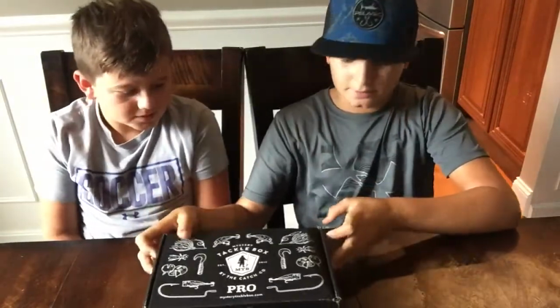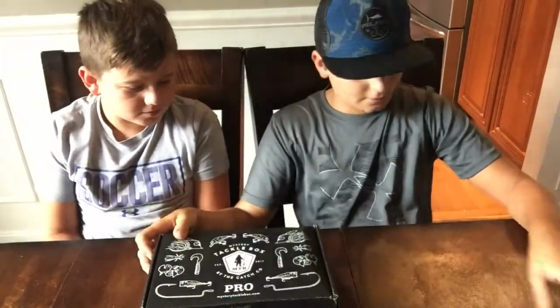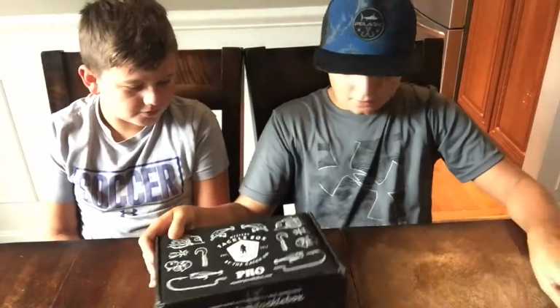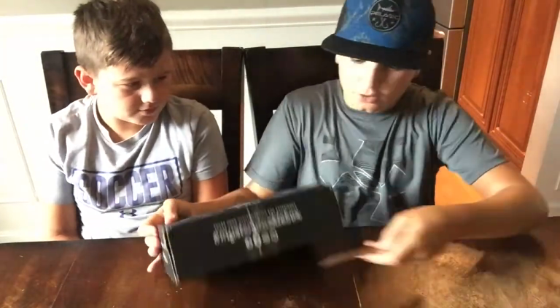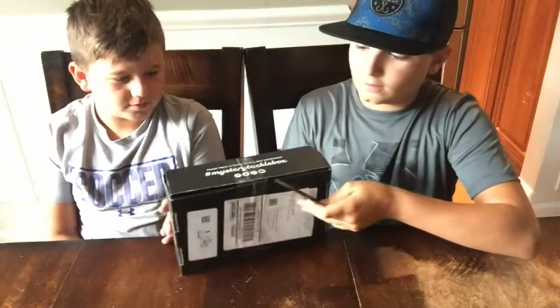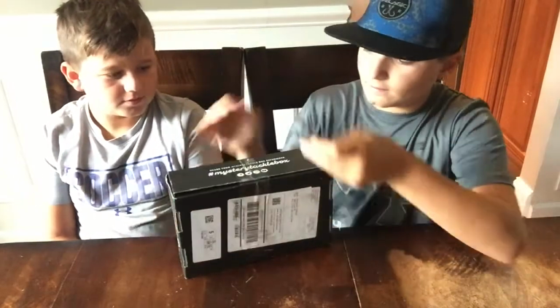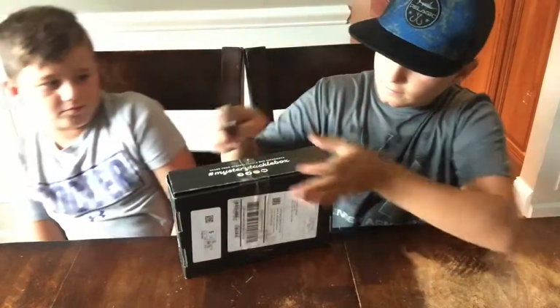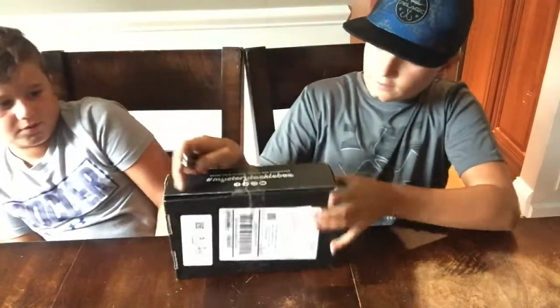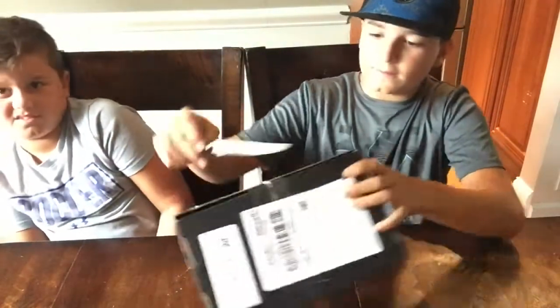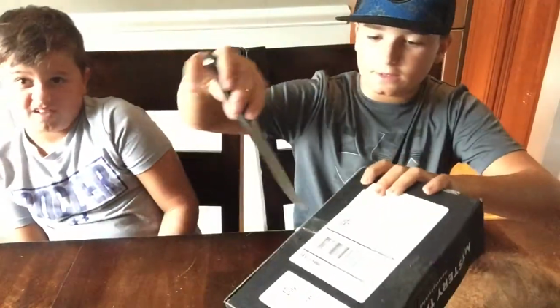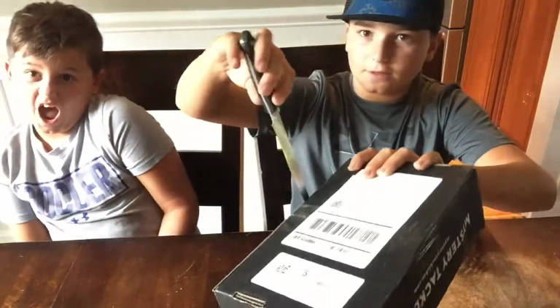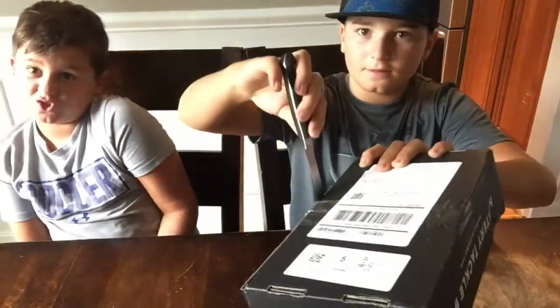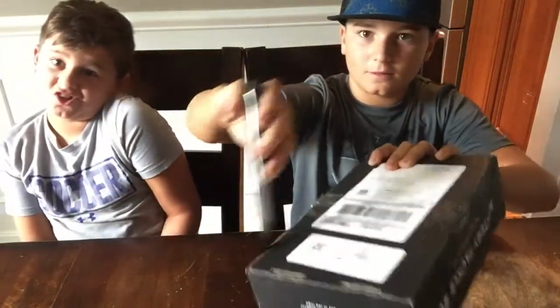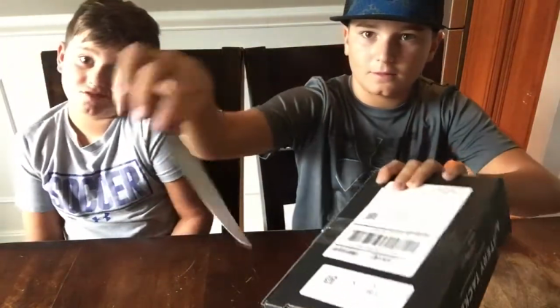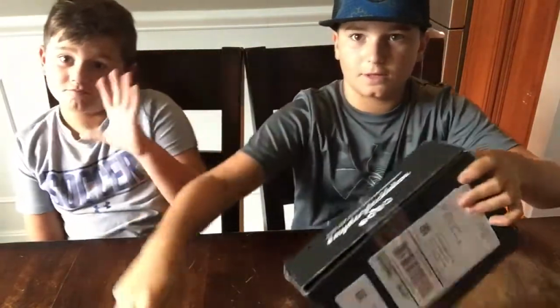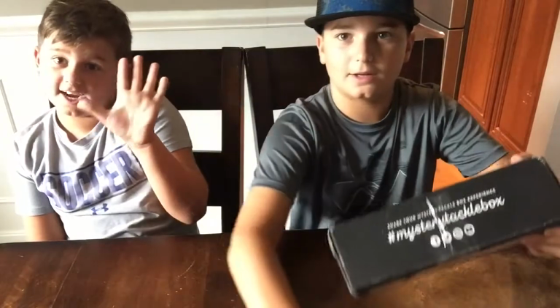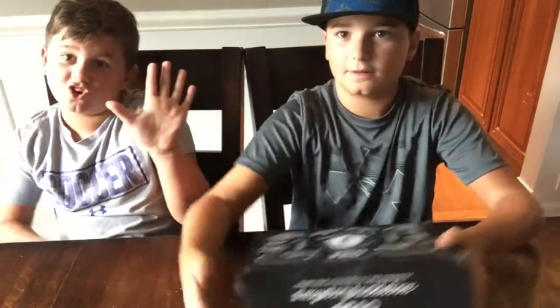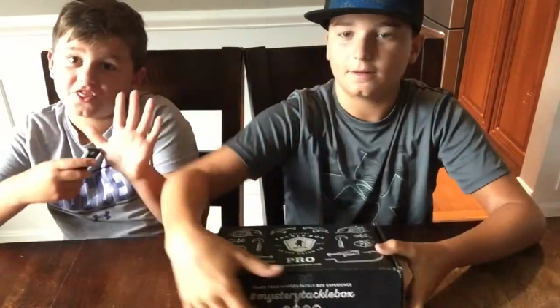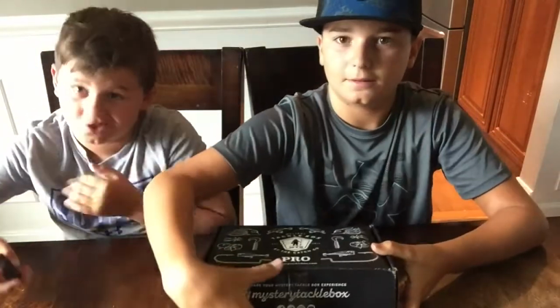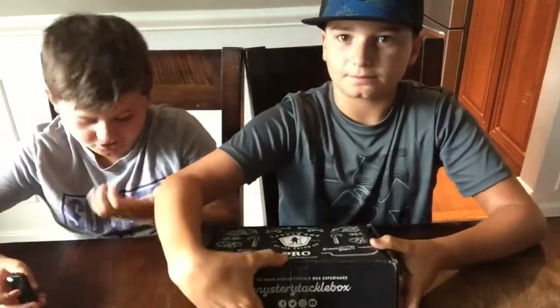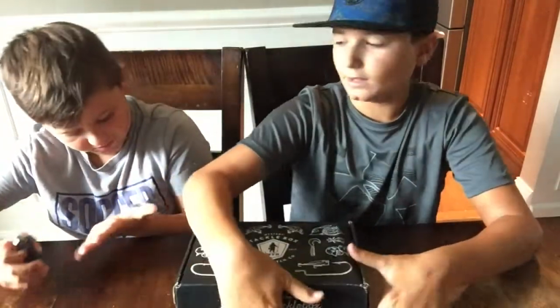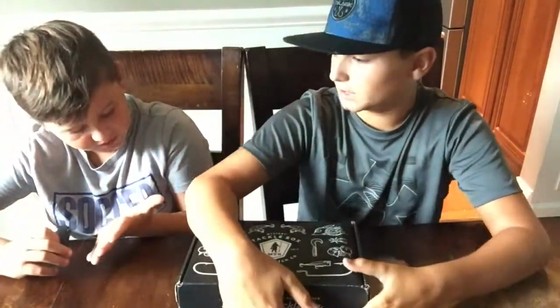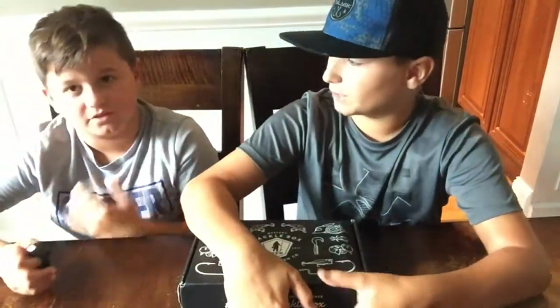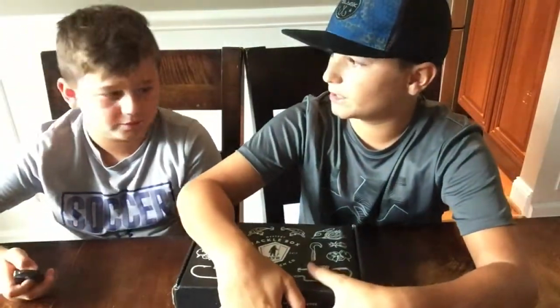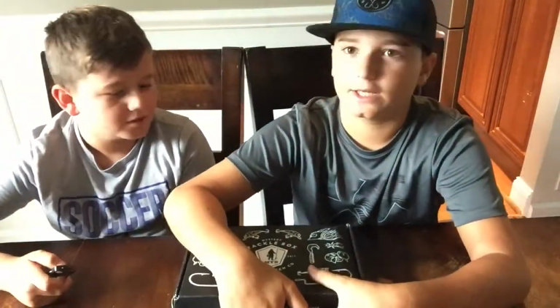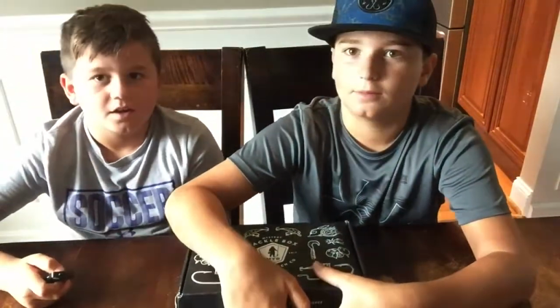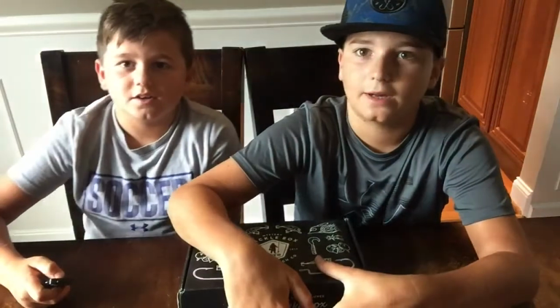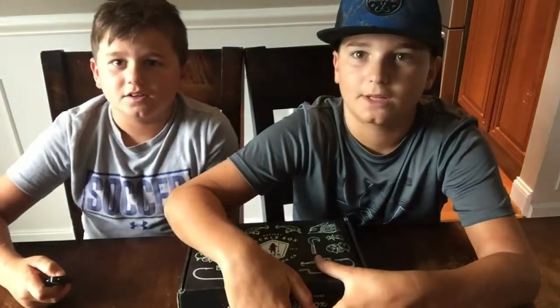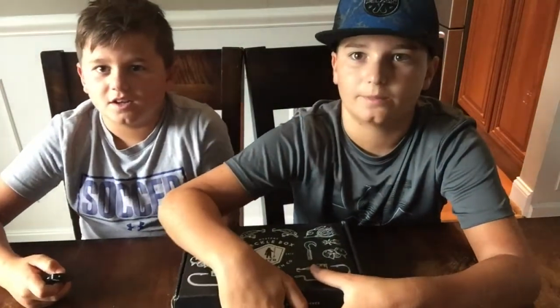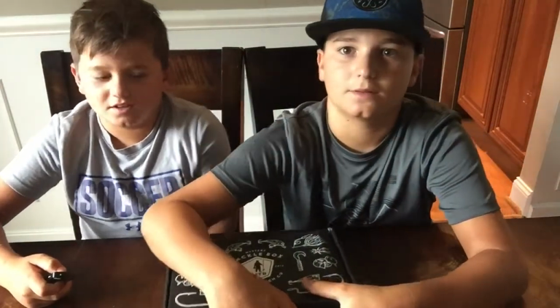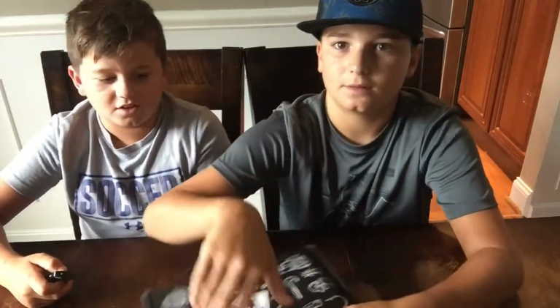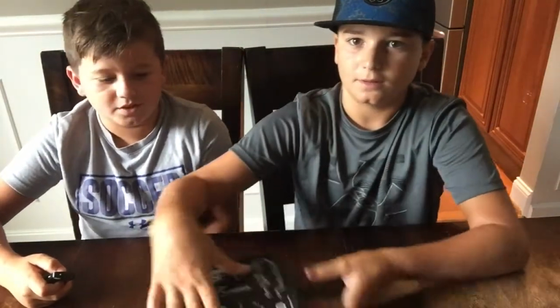Alright, where's the knife? Open it. Don't kill me — there's a knife here. I got a scar on my thumb, that hurts. Alright, so we're each going to take a lure out one at a time.